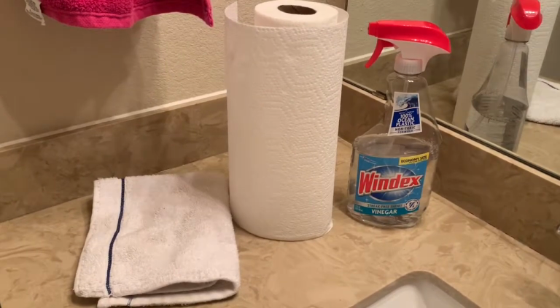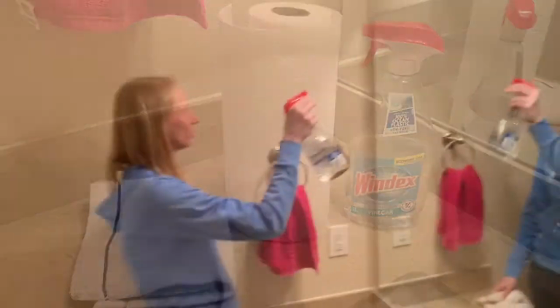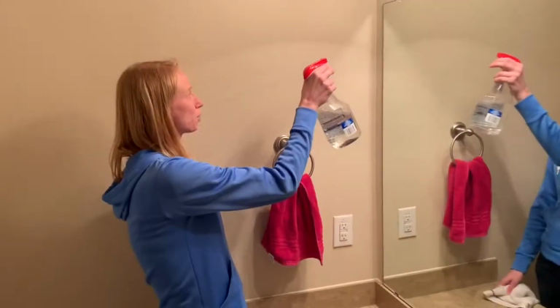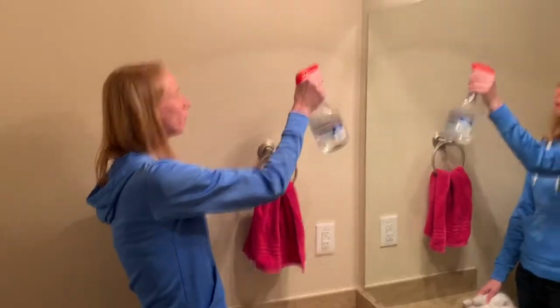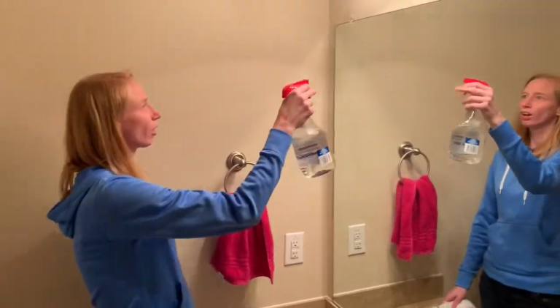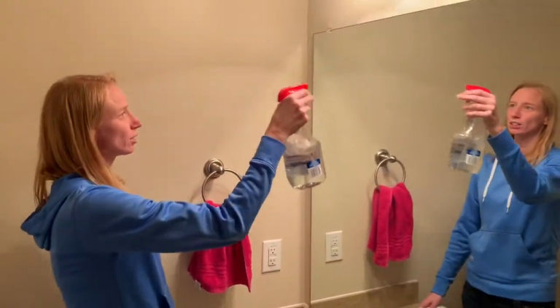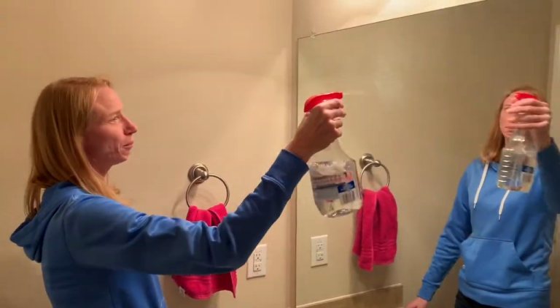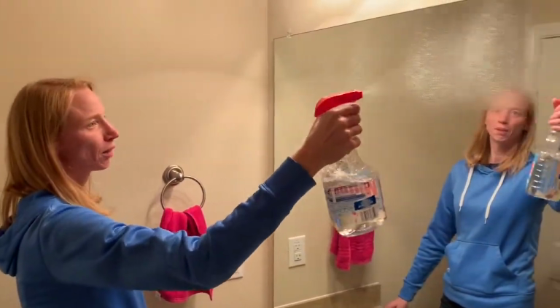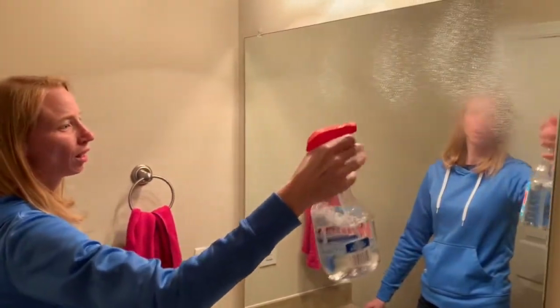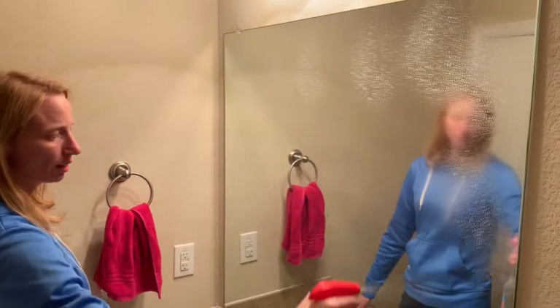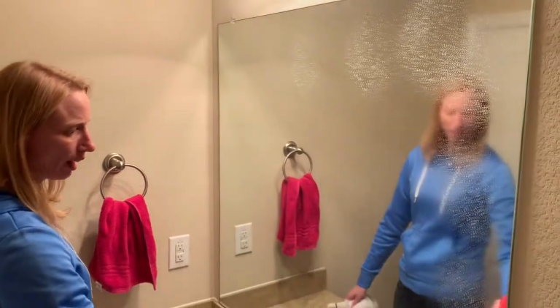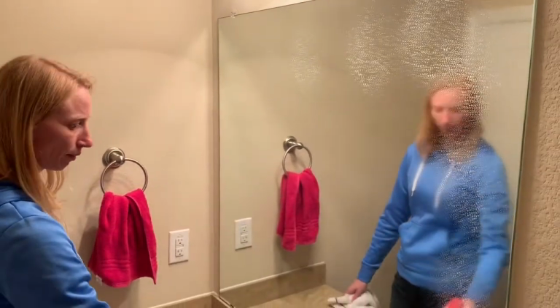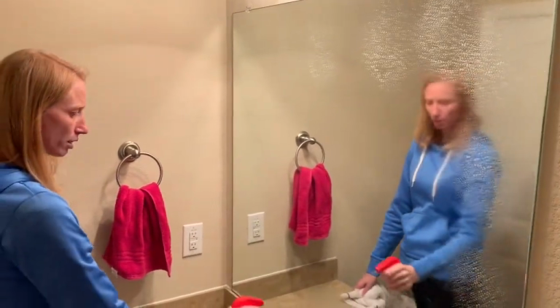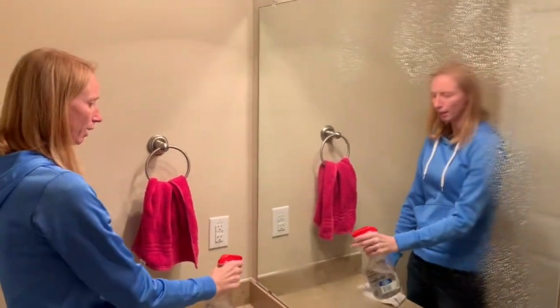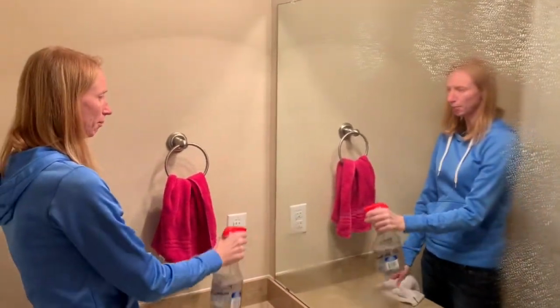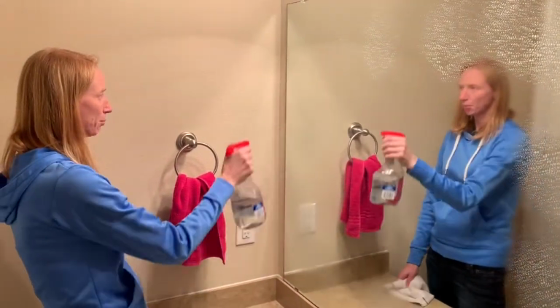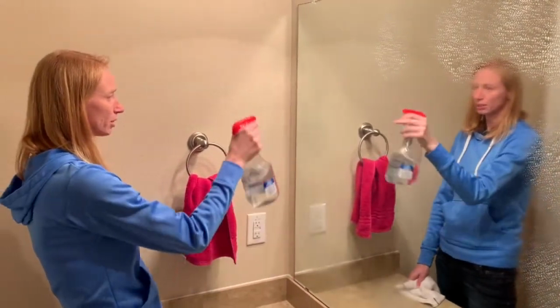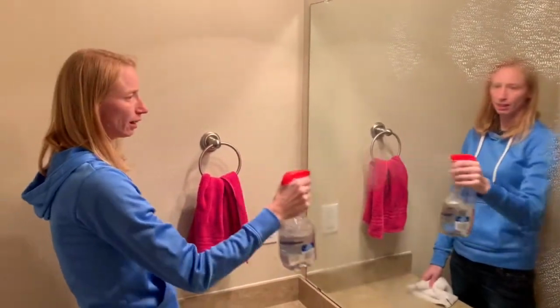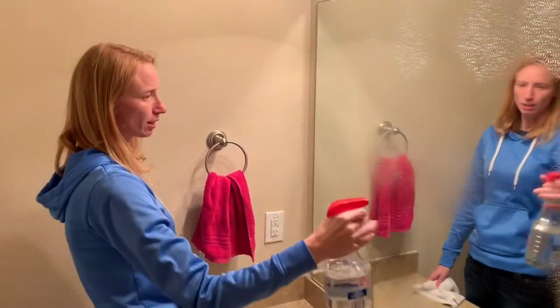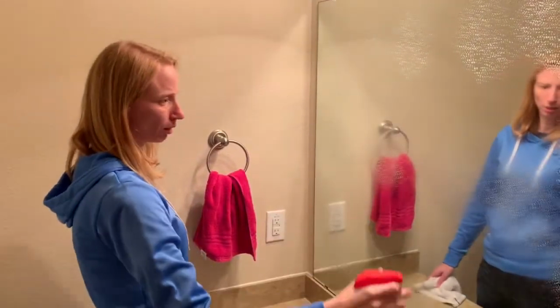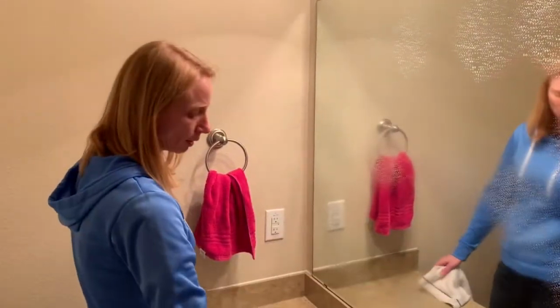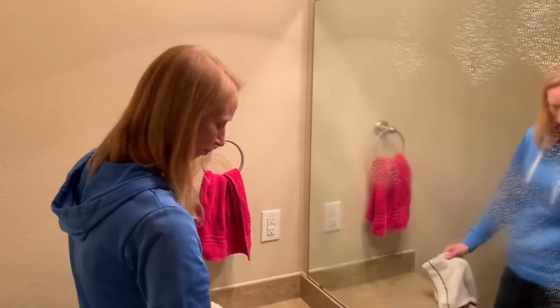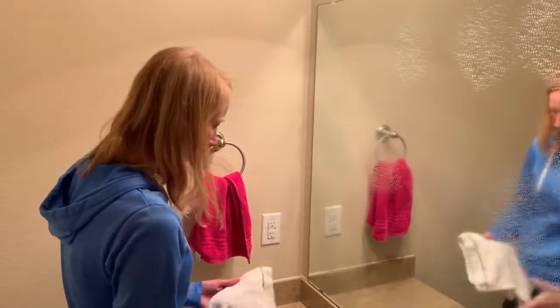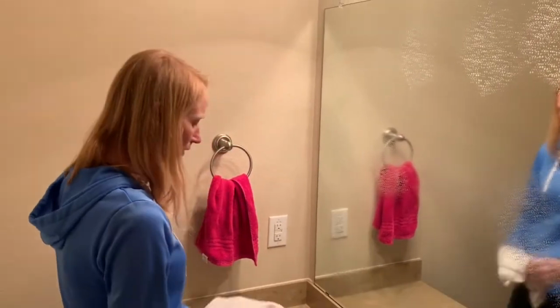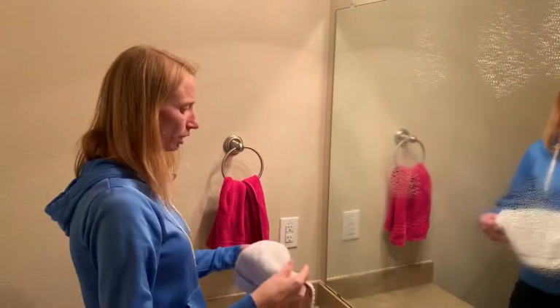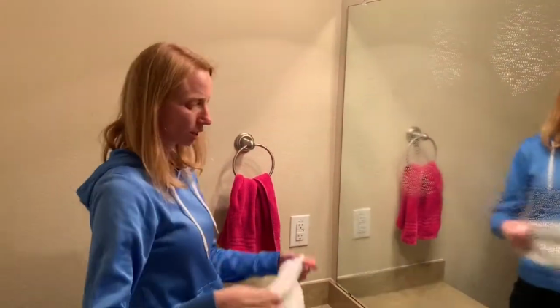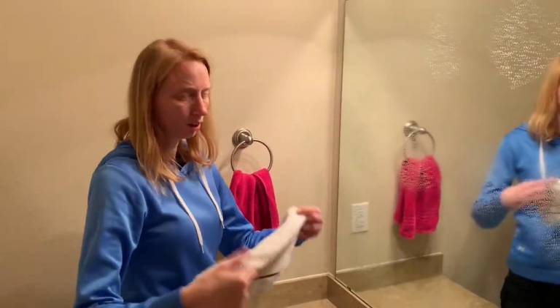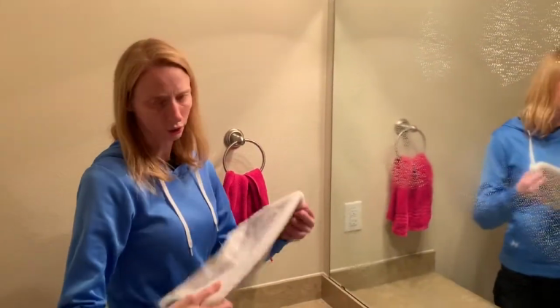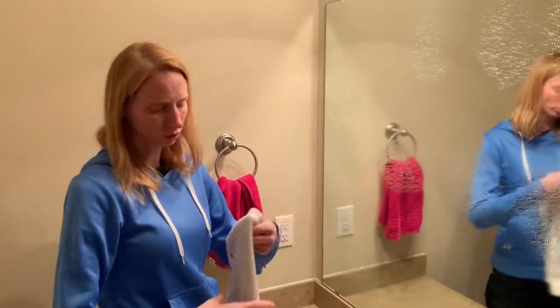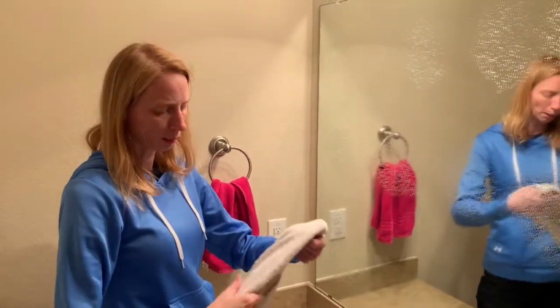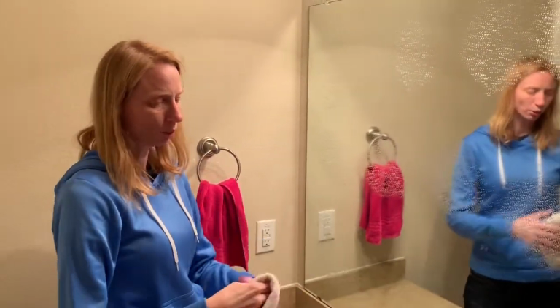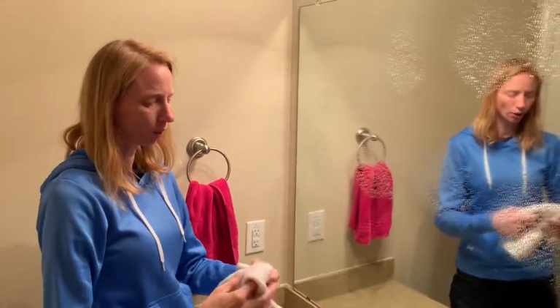You're going to spray your mirror across the top, down the side, across the bottom, up the other side, and then across the middle of the mirror. Then you're going to take your towel or paper towel, whichever one you're using.